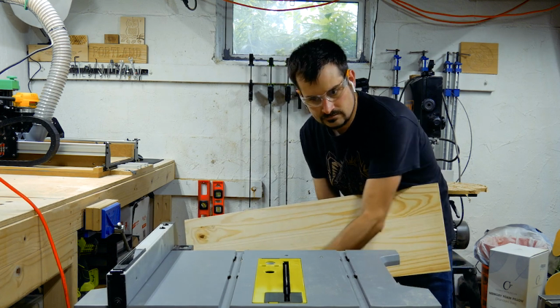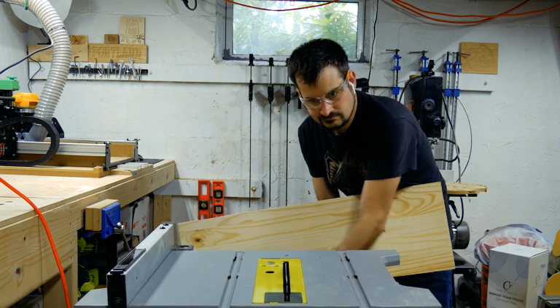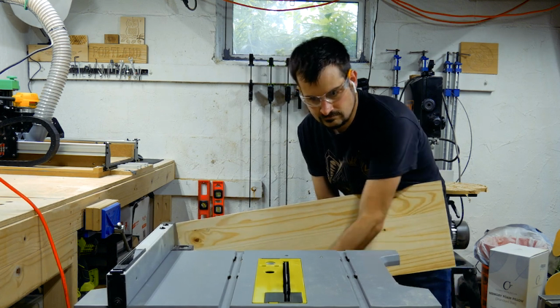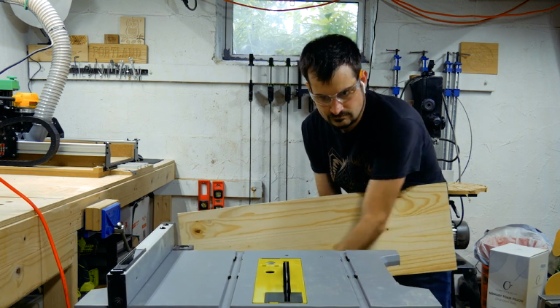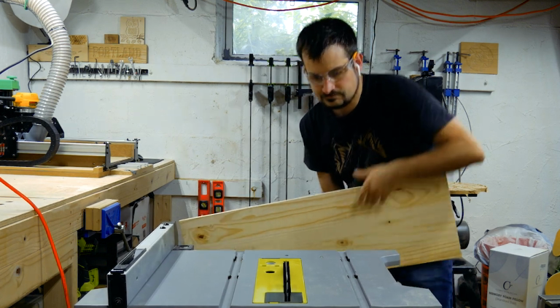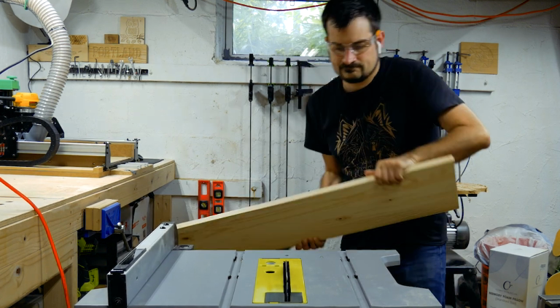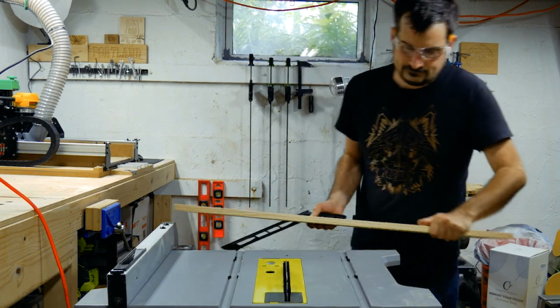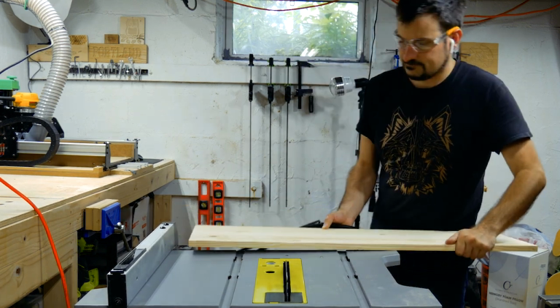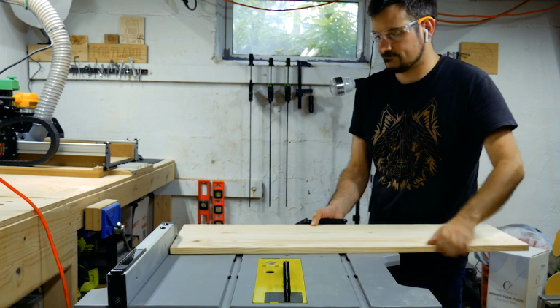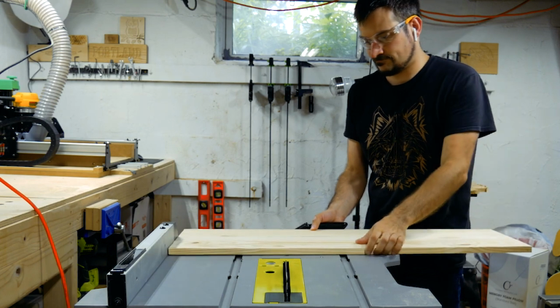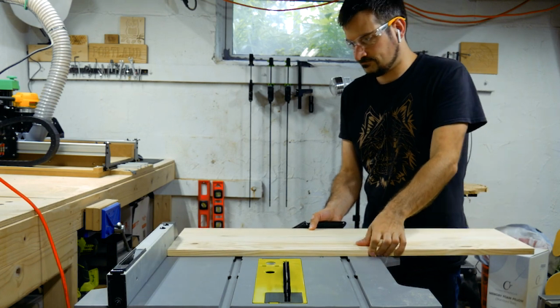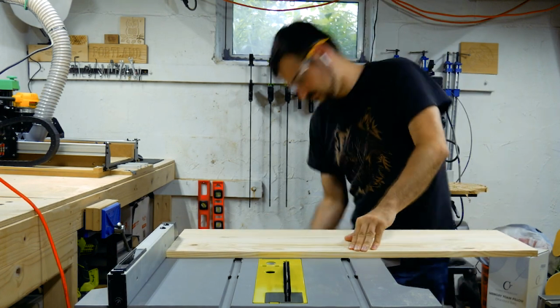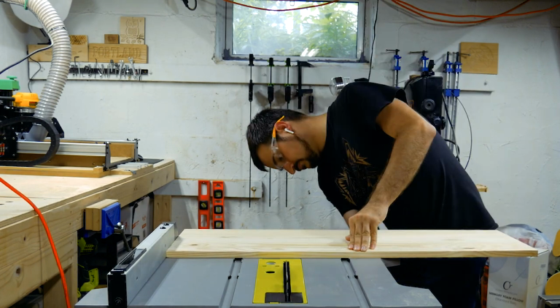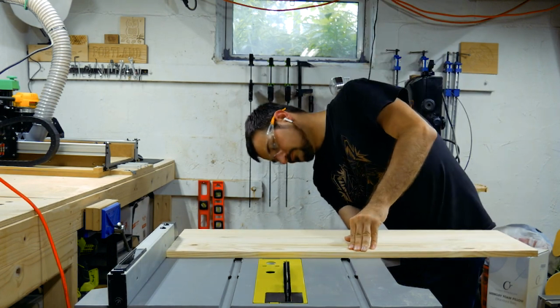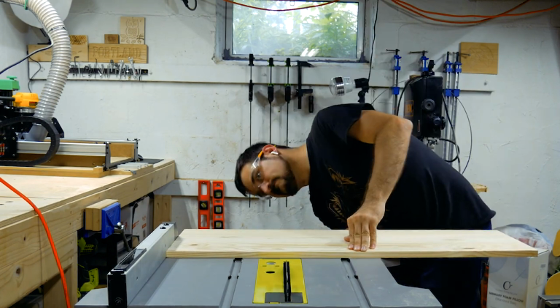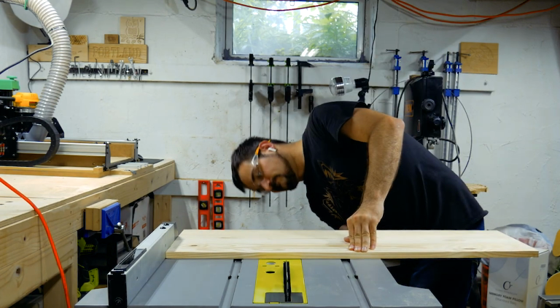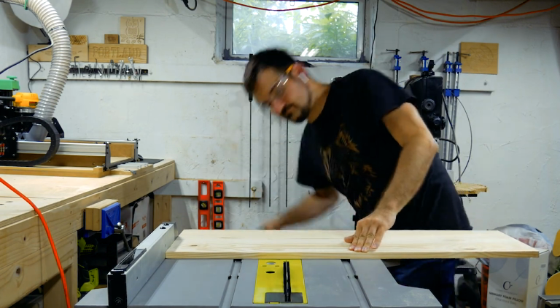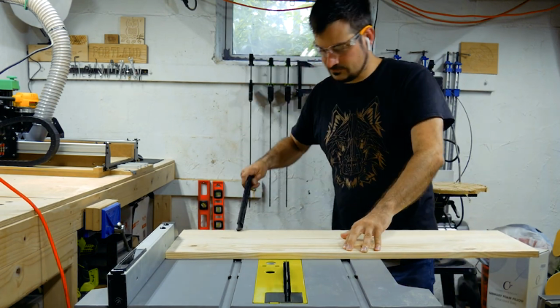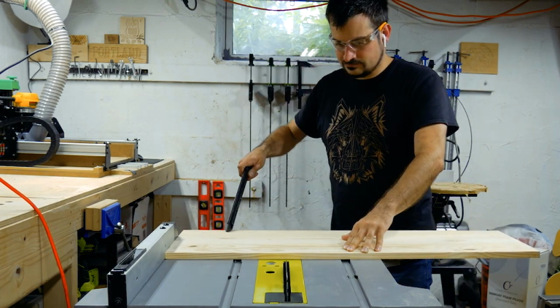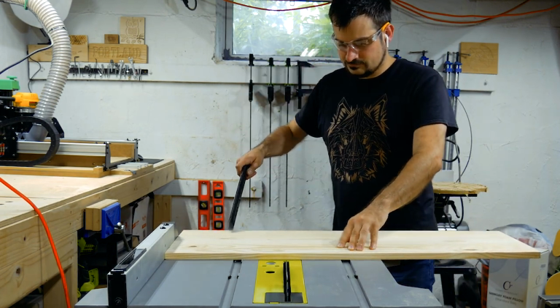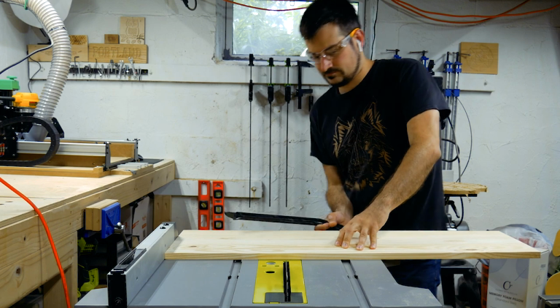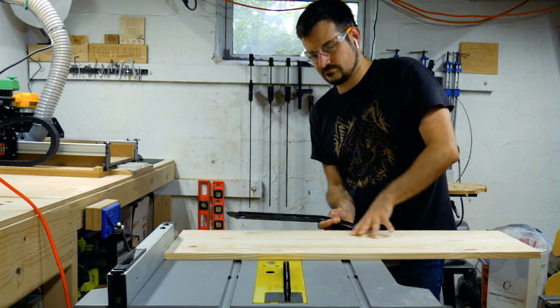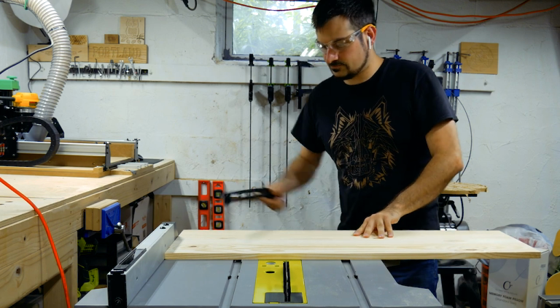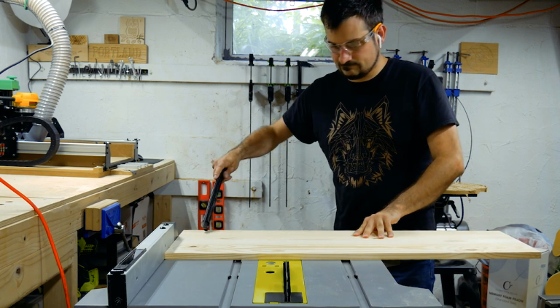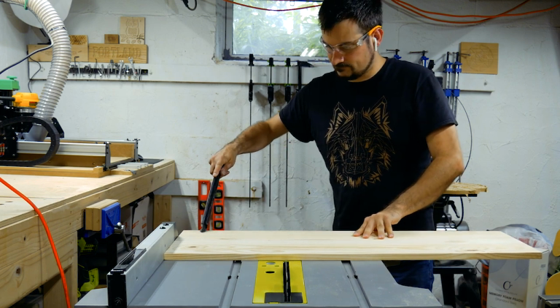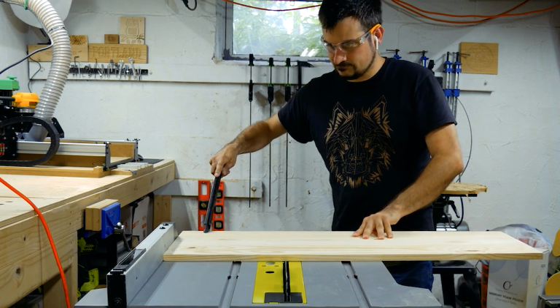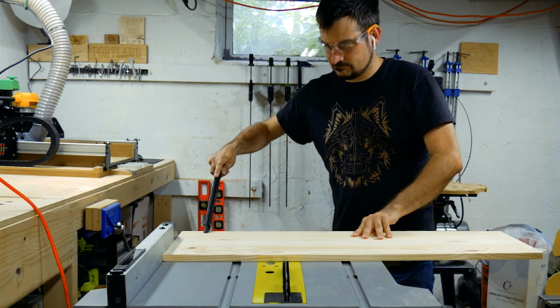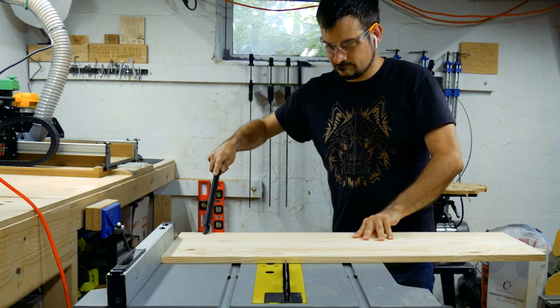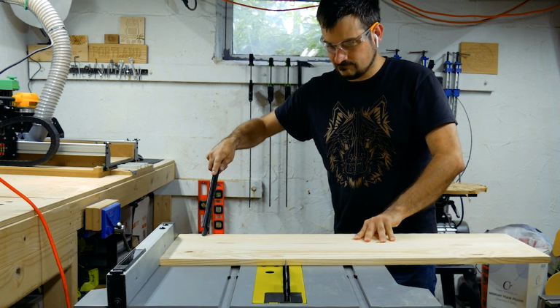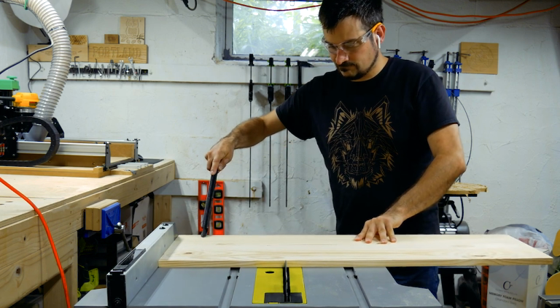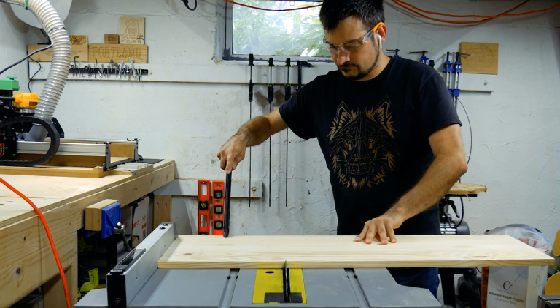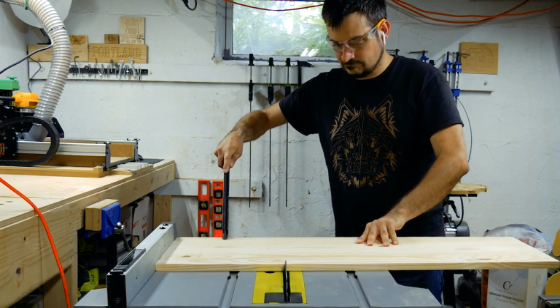And because of that, there were some pretty major errors in my design and the materials that I used — but they're all things that could be fixed if I saw a video like this and knew ahead of time to avoid those mistakes.